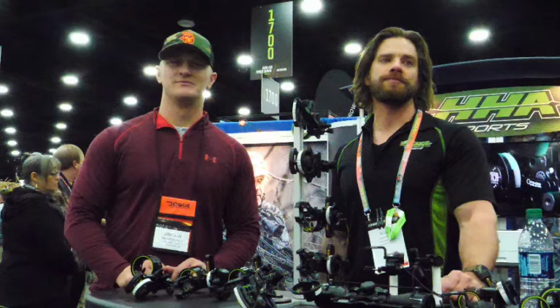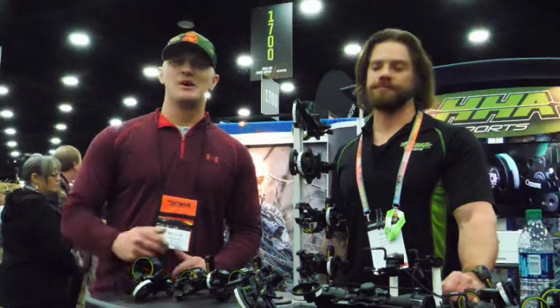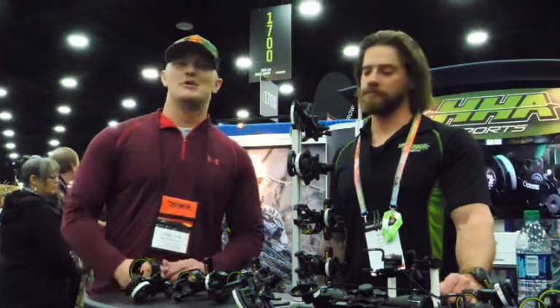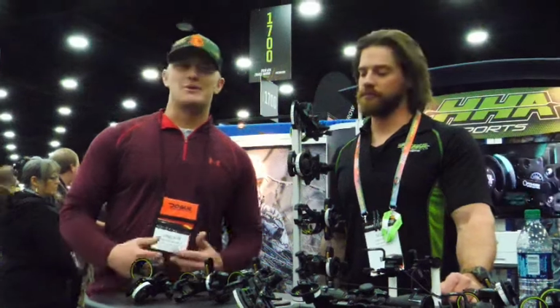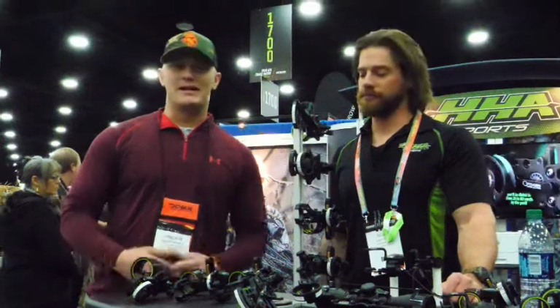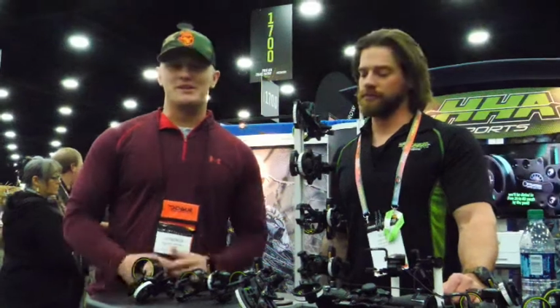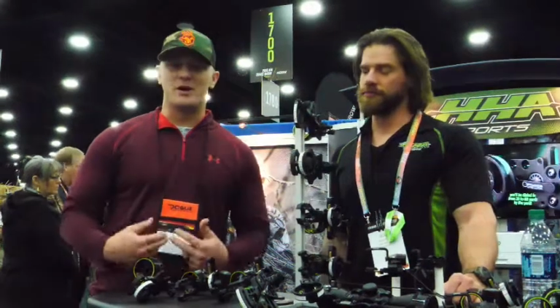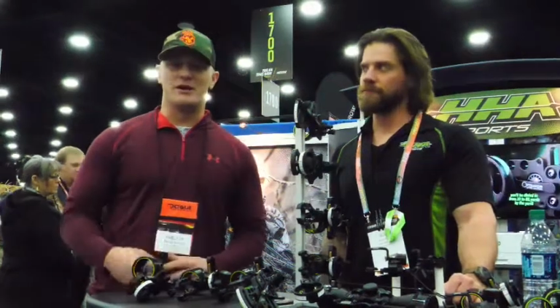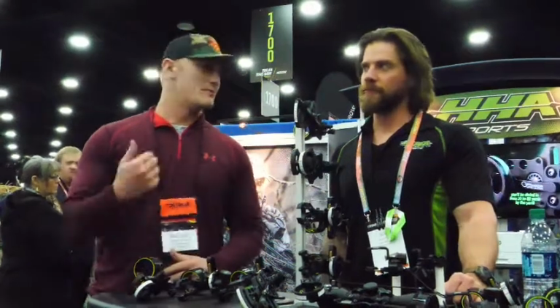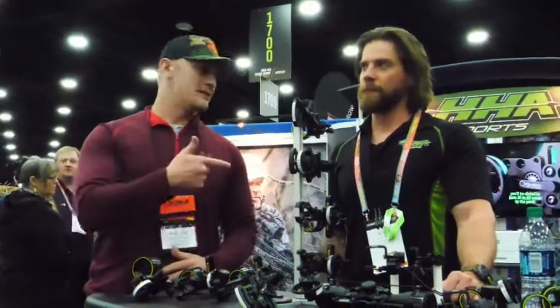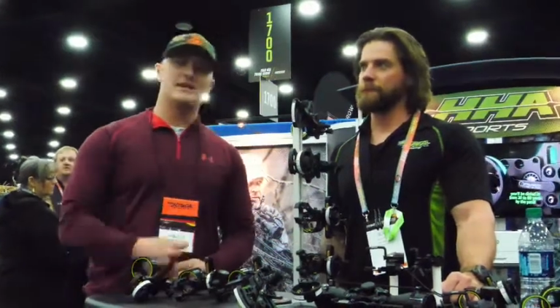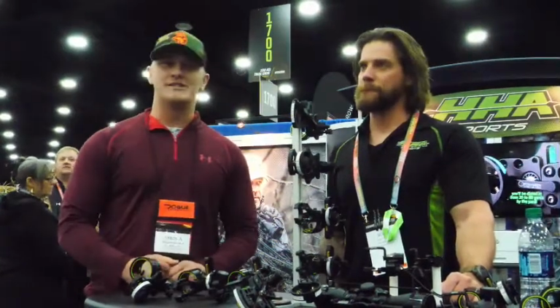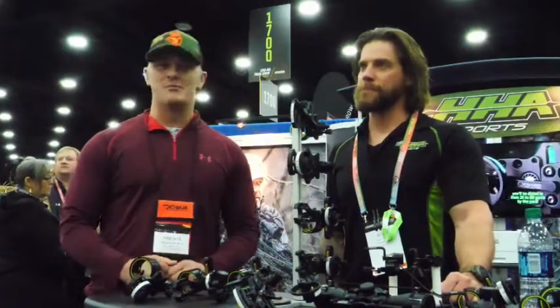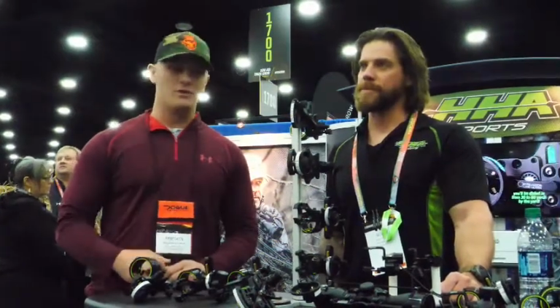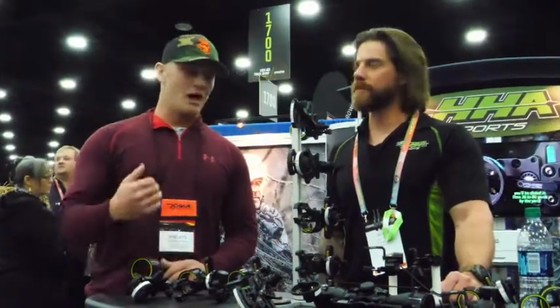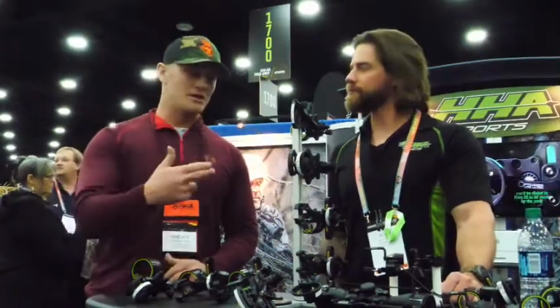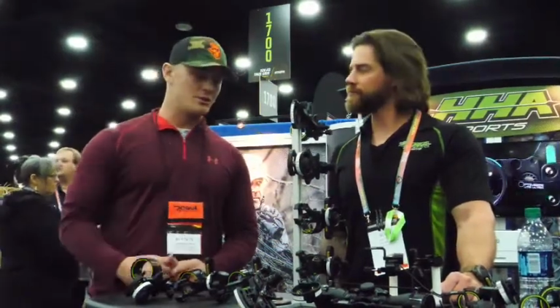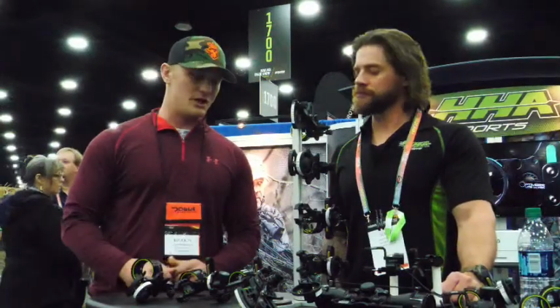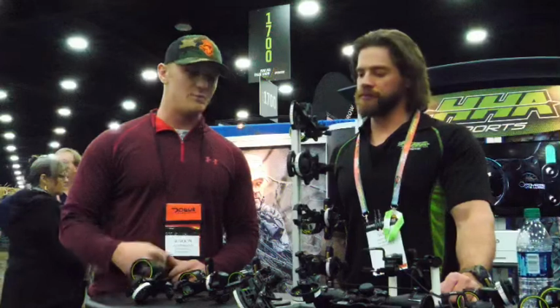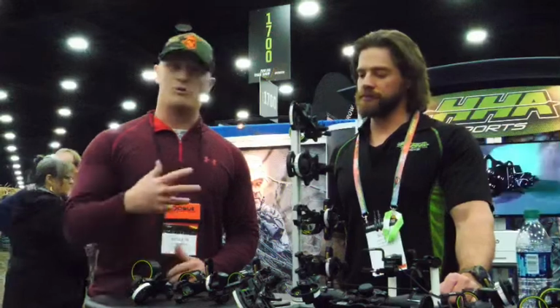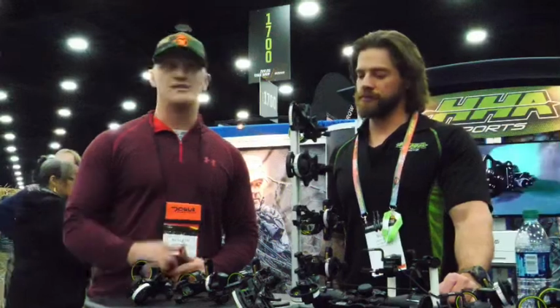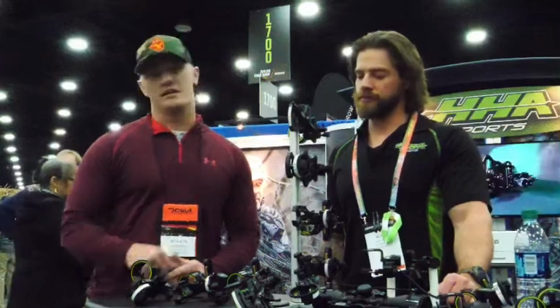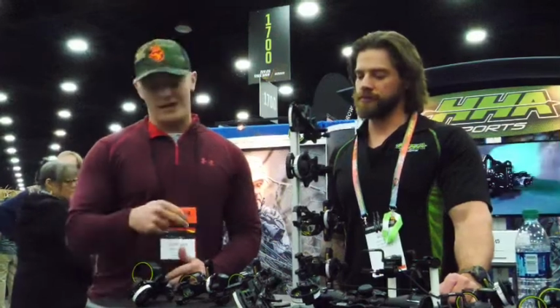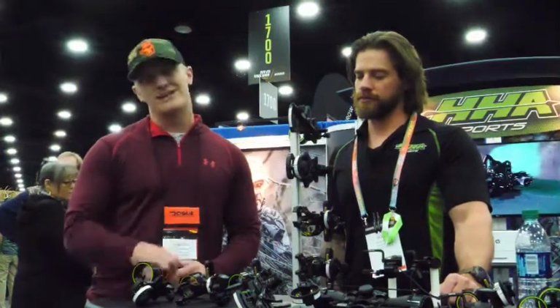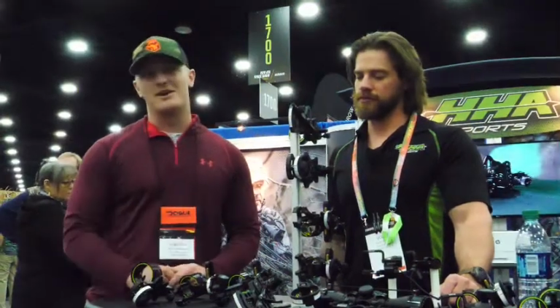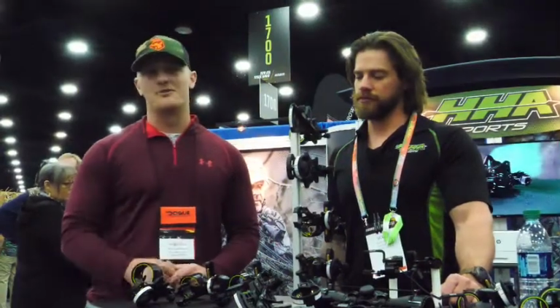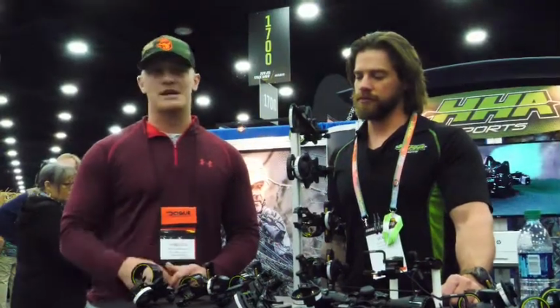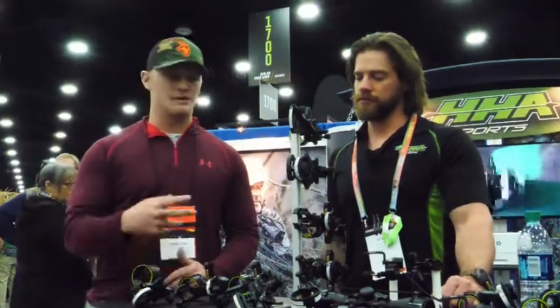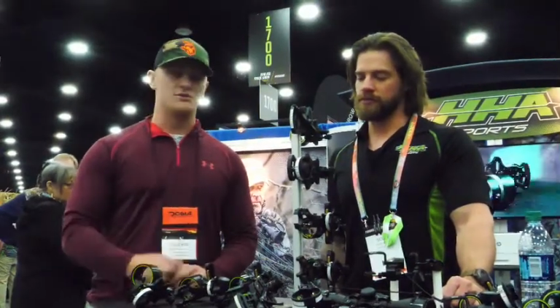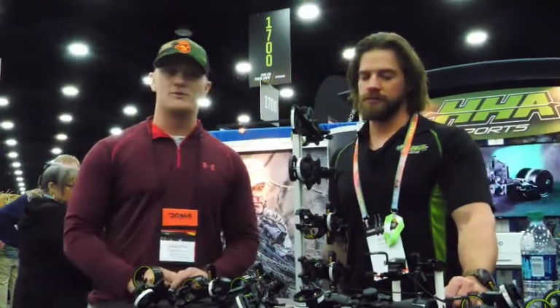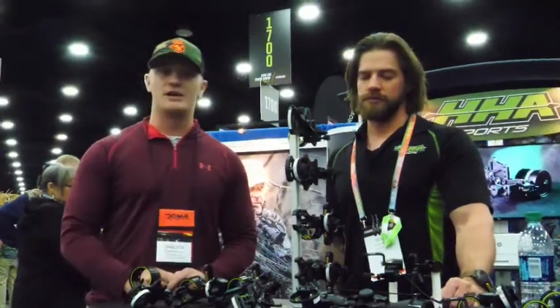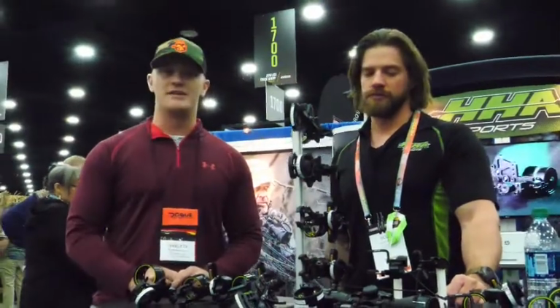What's up guys? Welcome back to SKG. It's Brecken here. I'm here with Eddie Scott in the HHA booth. He's going to go through and talk to you about what HHA has to offer through sights and what's new to them in 2018.